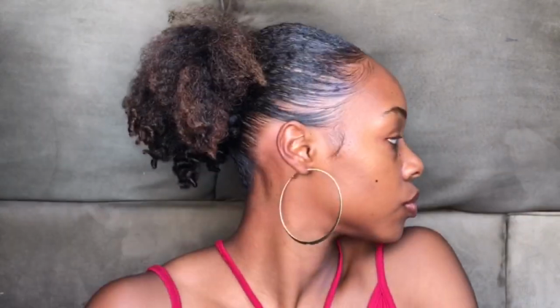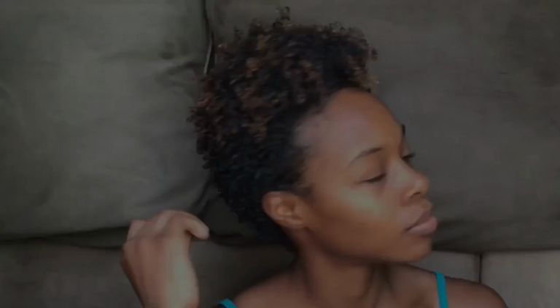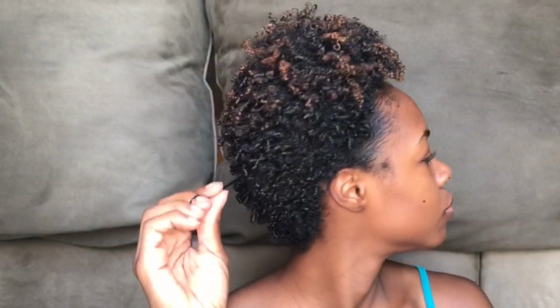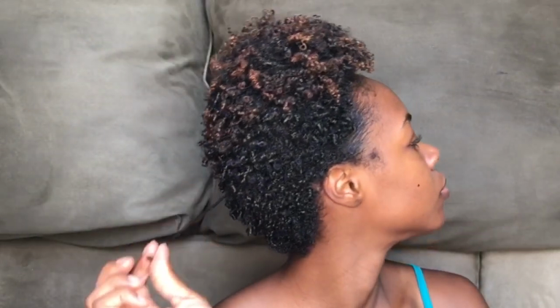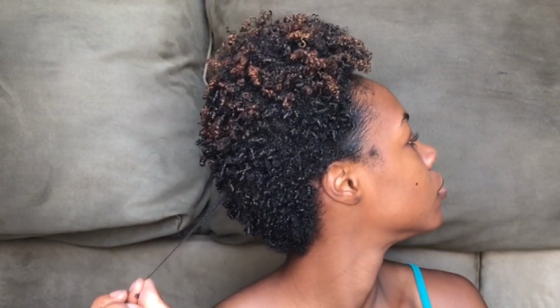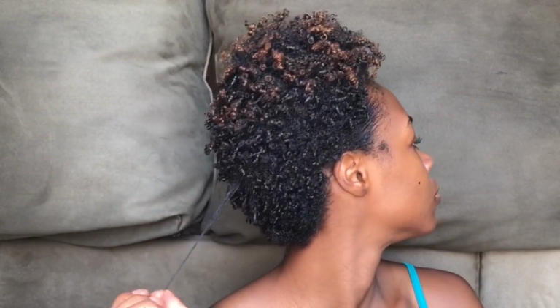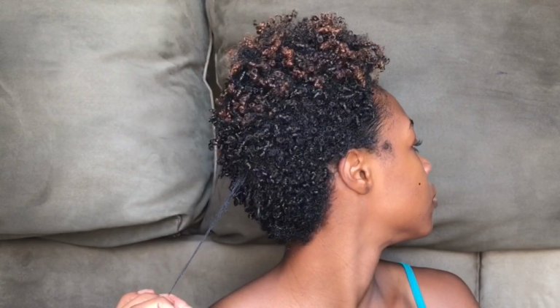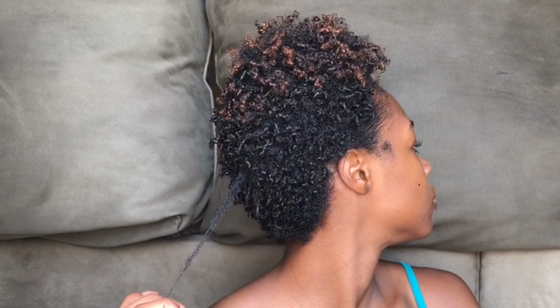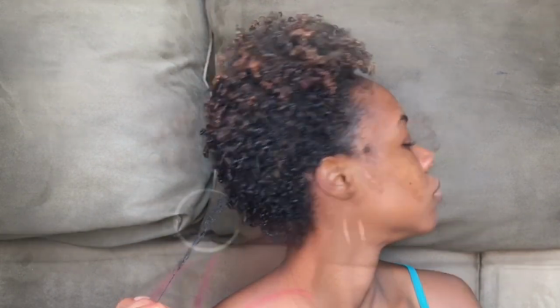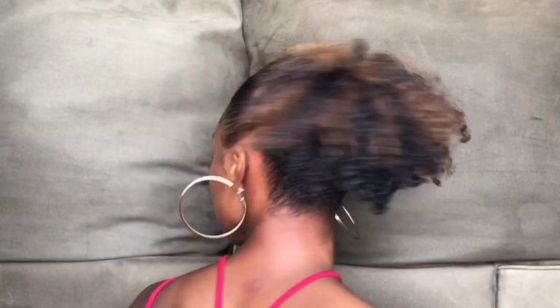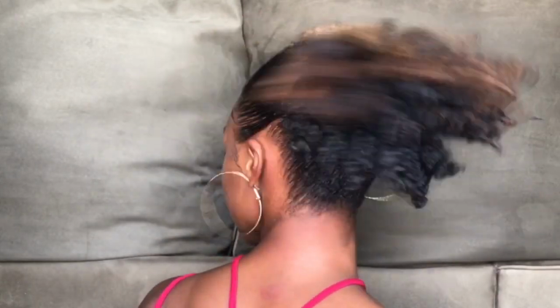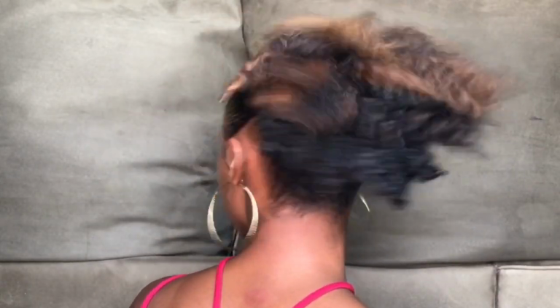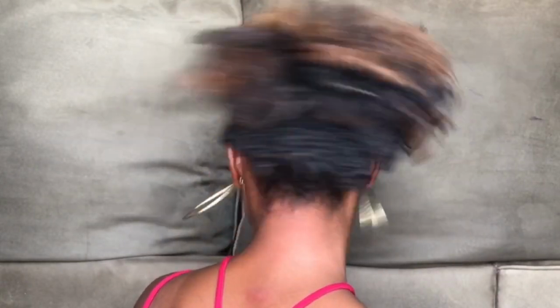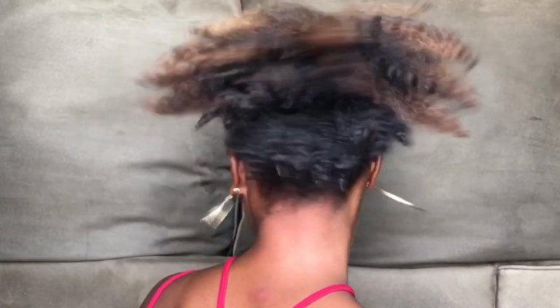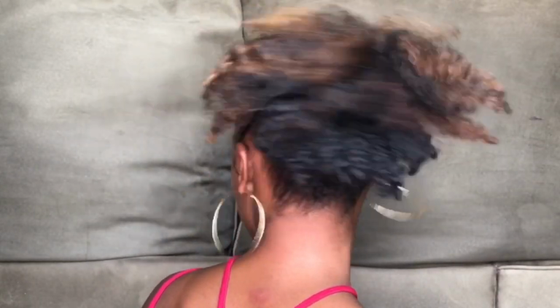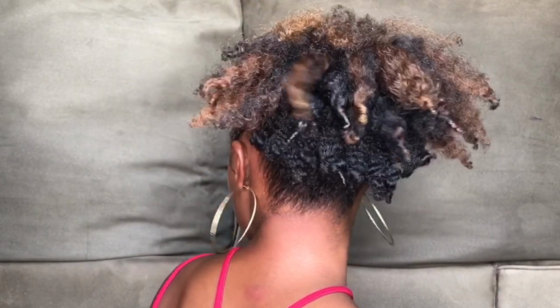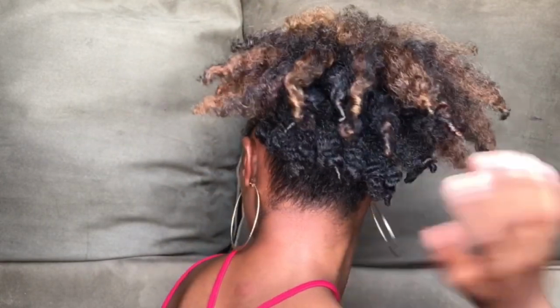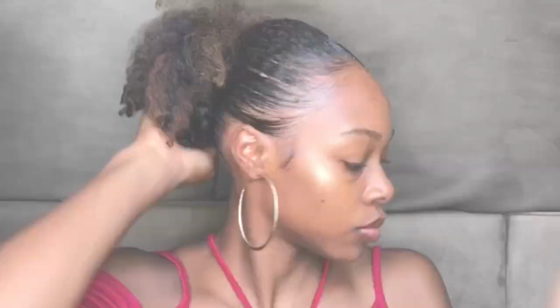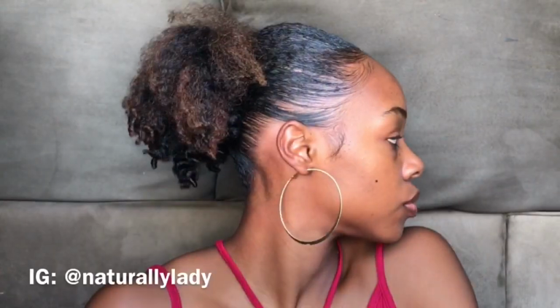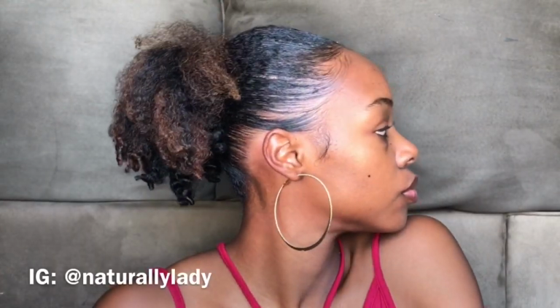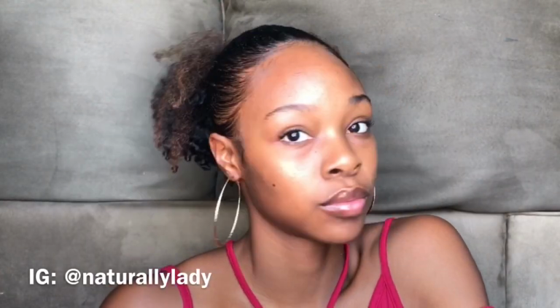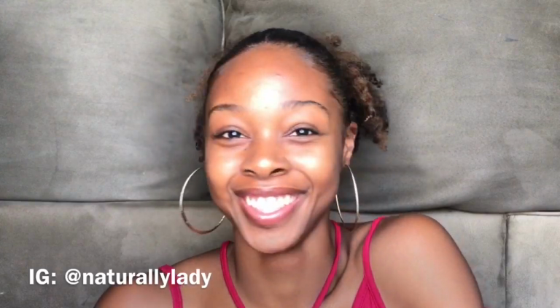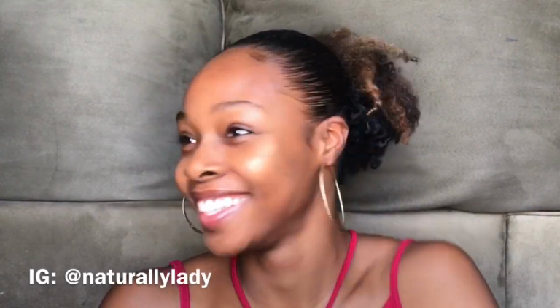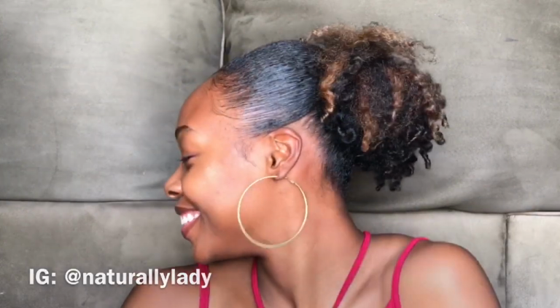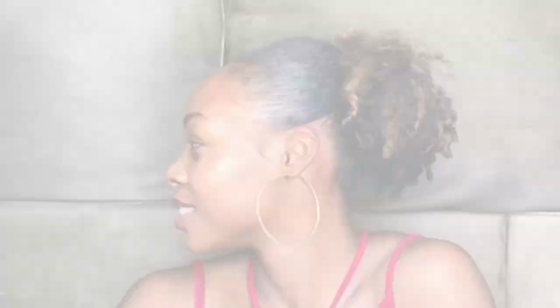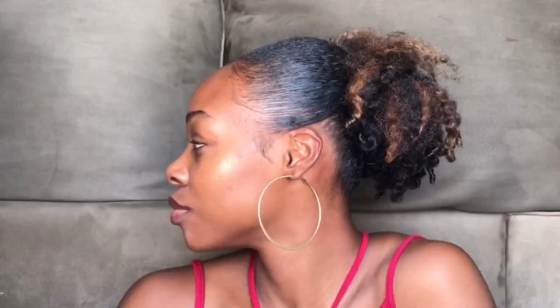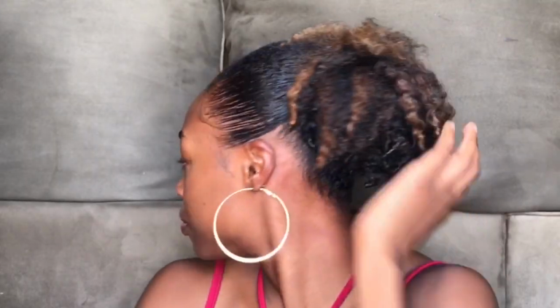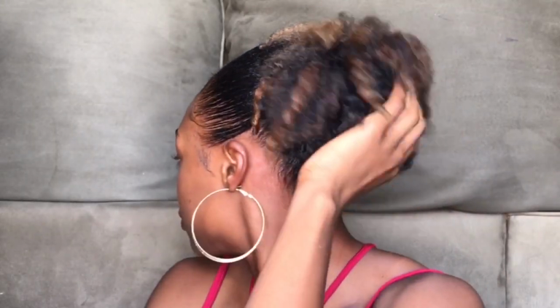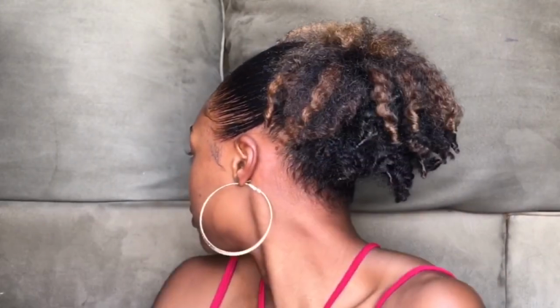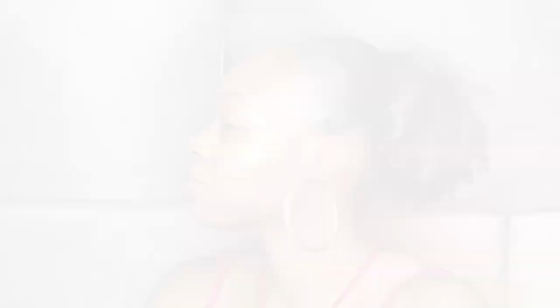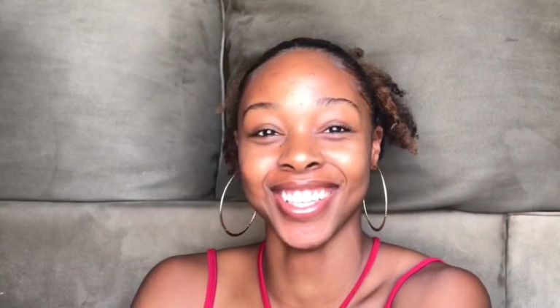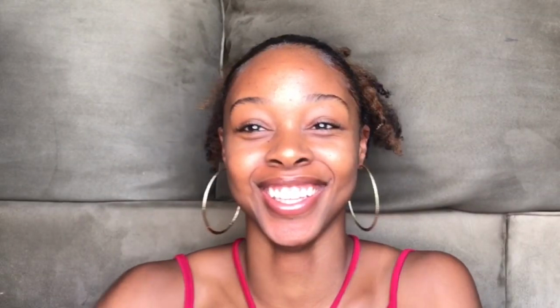Once my hair is brushed back and smooth like how I want it, I take the headband that's around my neck, double it, and push it over my head to create a puff. Now you all know how I was able to go from this tiny TWA to this fluffy puff. Try the stretch method out for yourself — it's a great way to stretch your hair as much as you can without heat, and see what kind of styles you can get from it. Like and subscribe, and thanks for watching!